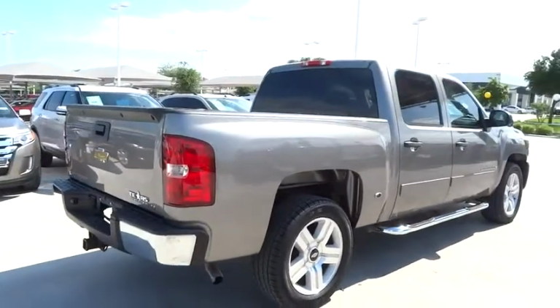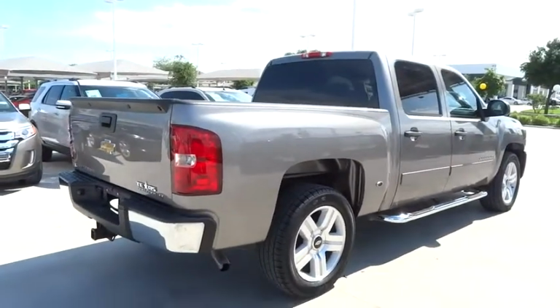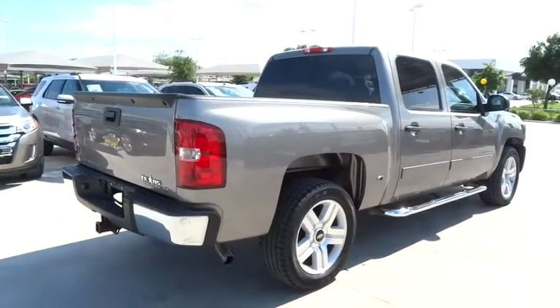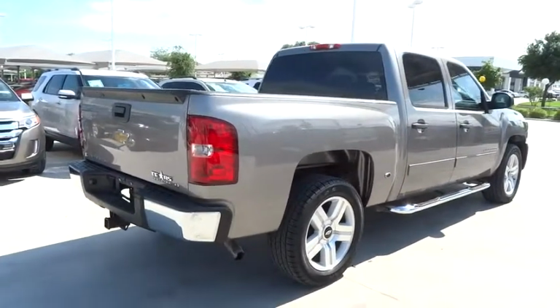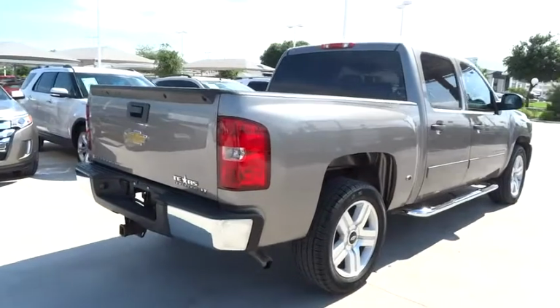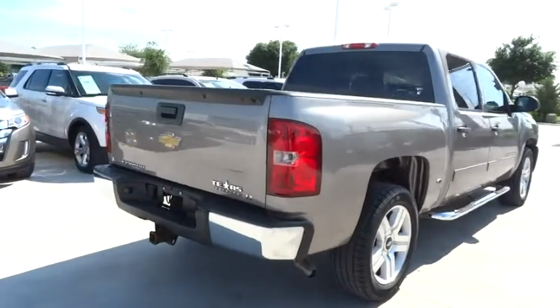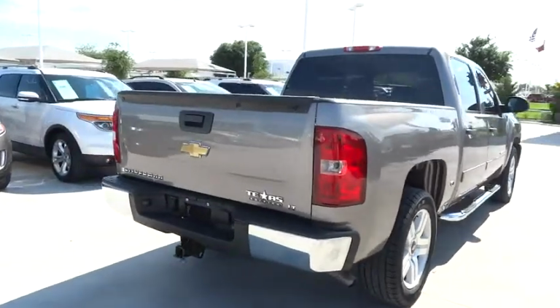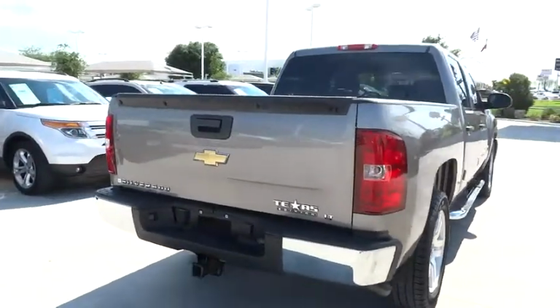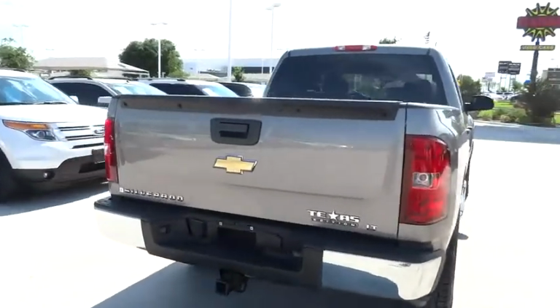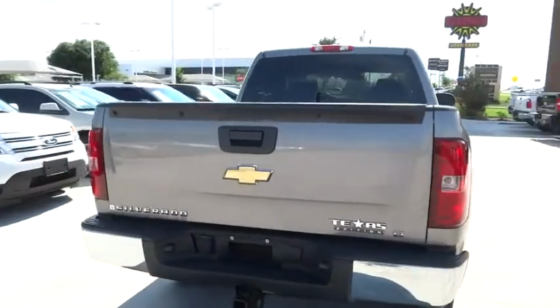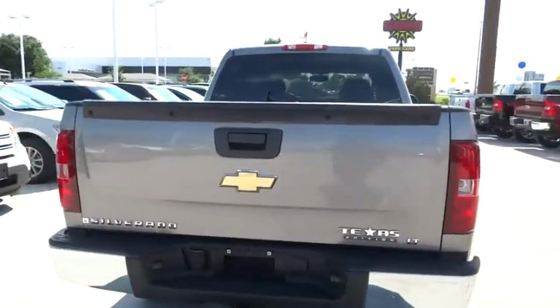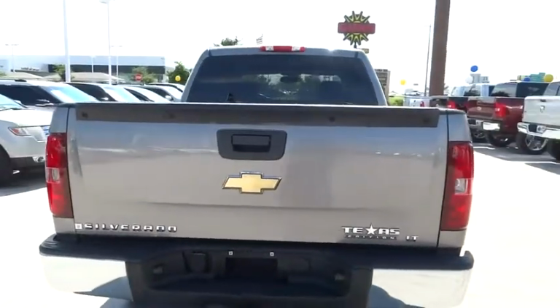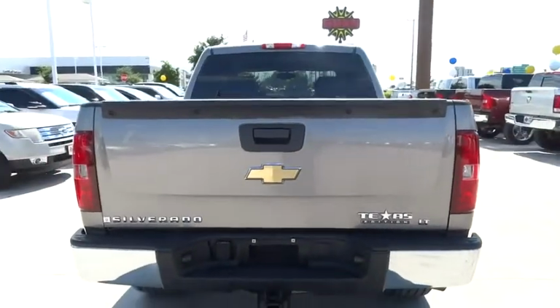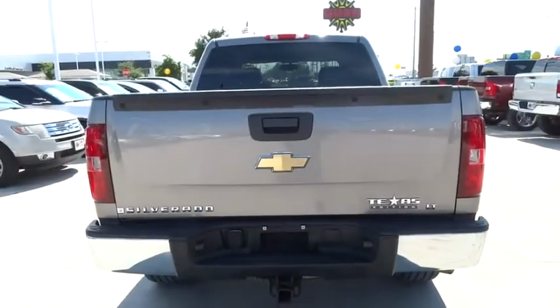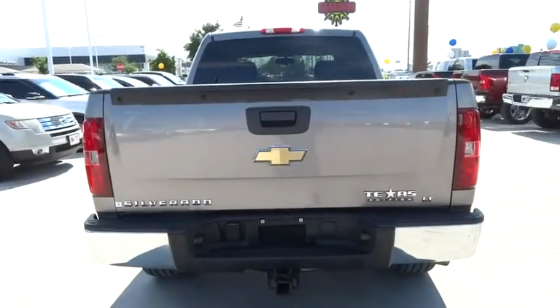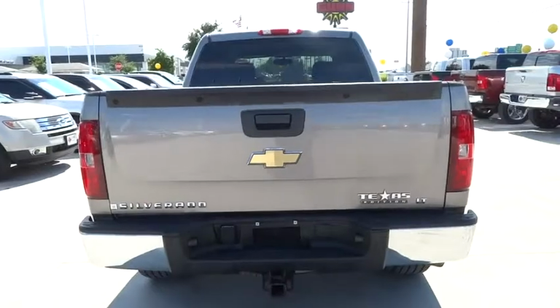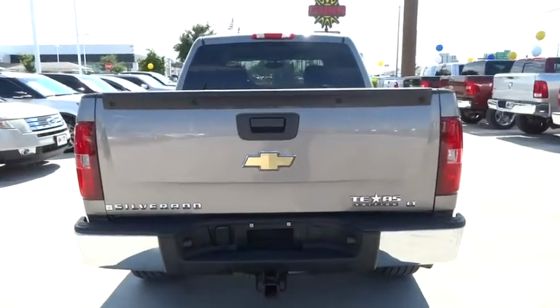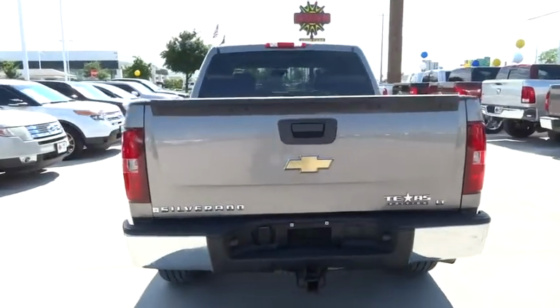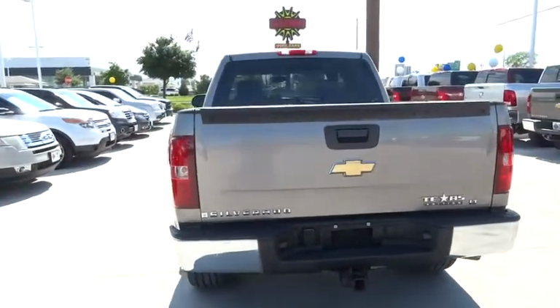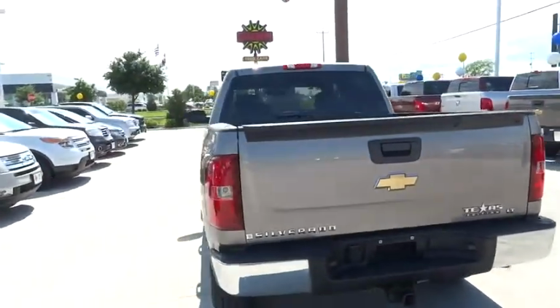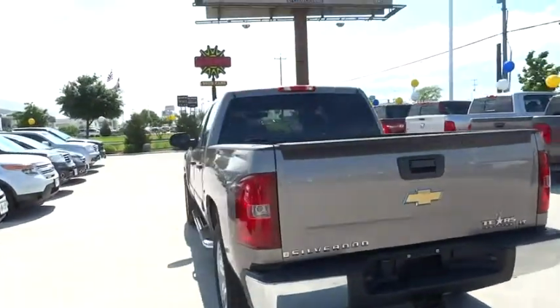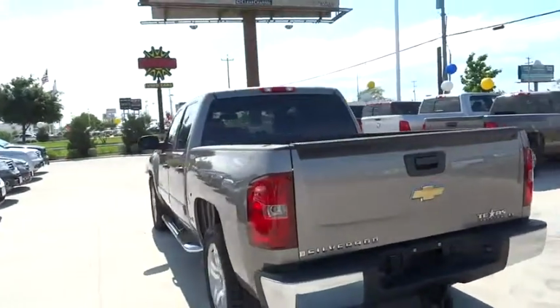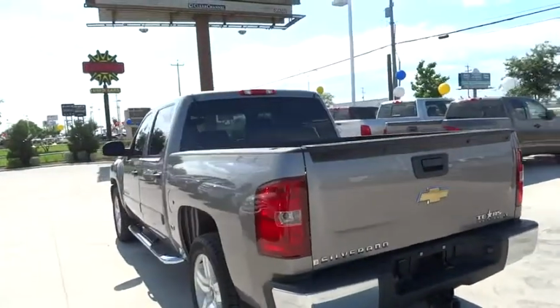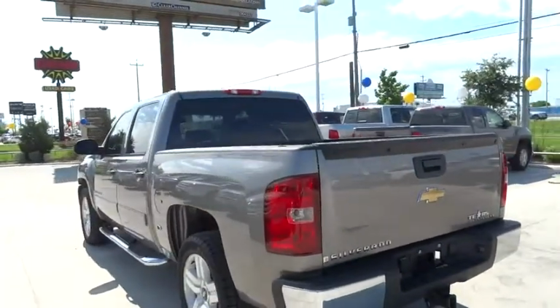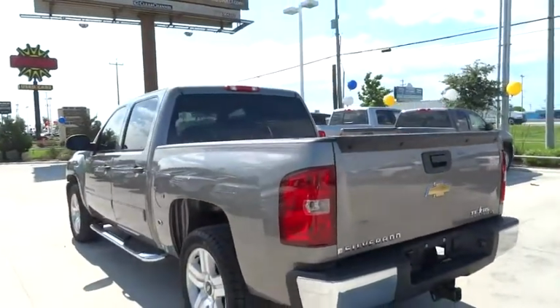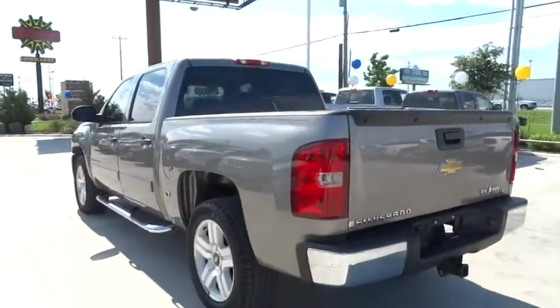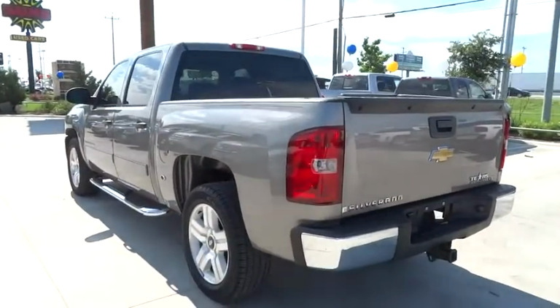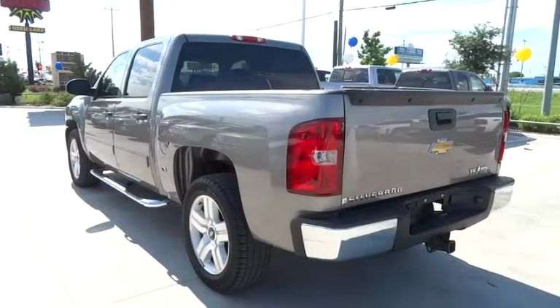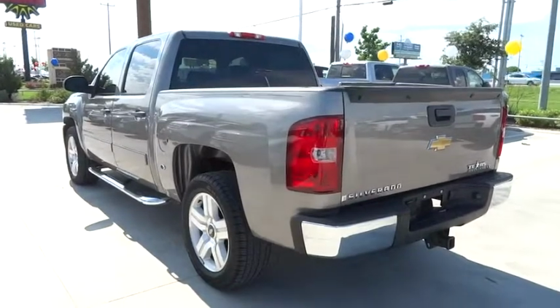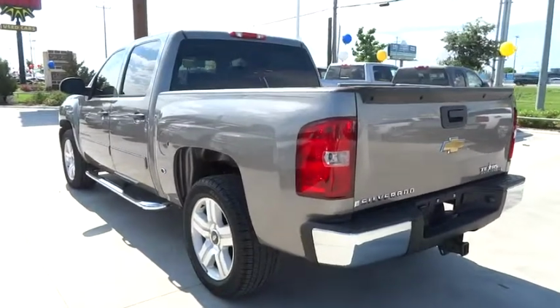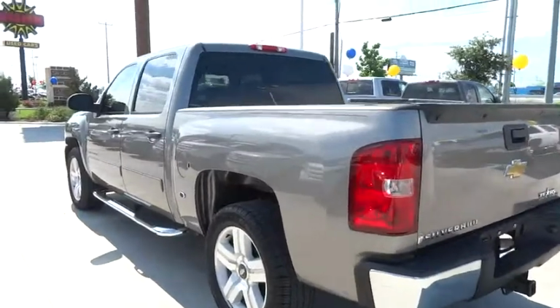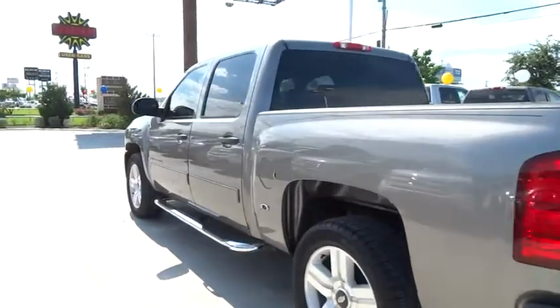Keyless entry, cruise control, aluminum wheels, auto dimming rear view mirror, PPO, AM FM stereo radio, climate control, rear defrost, CD player, MP3 player, bucket seats, passenger airbag.